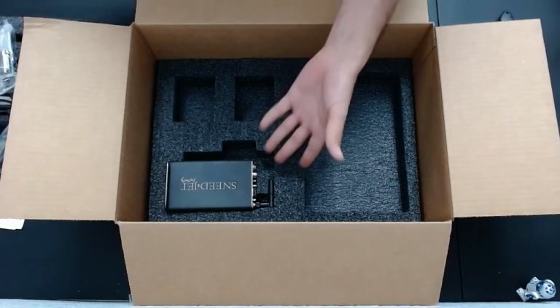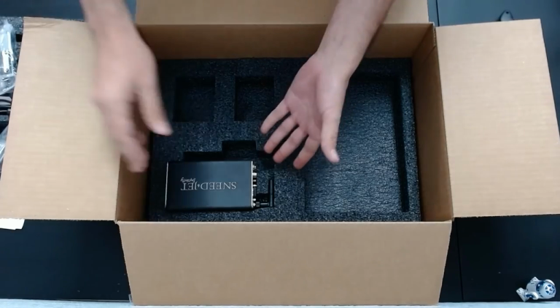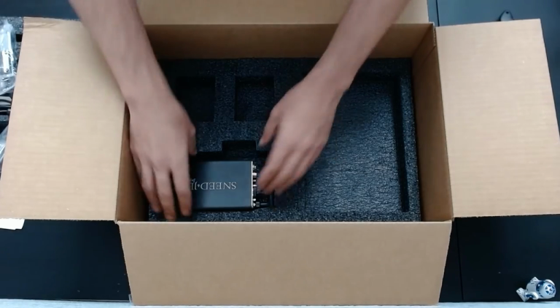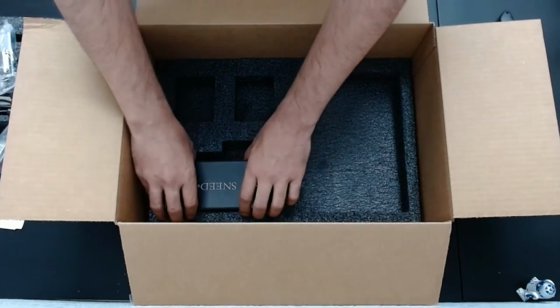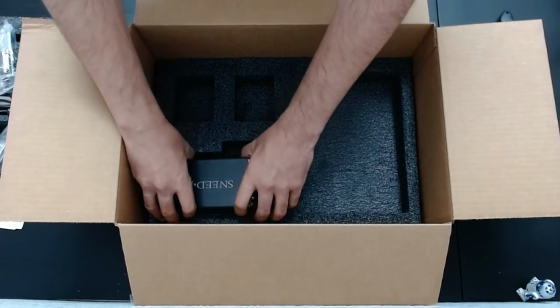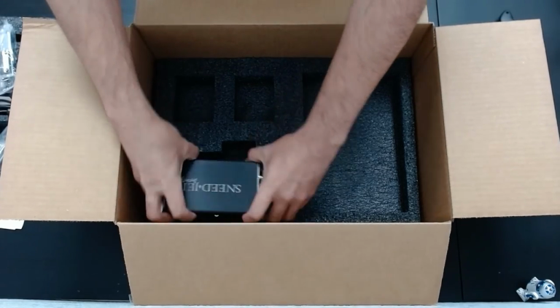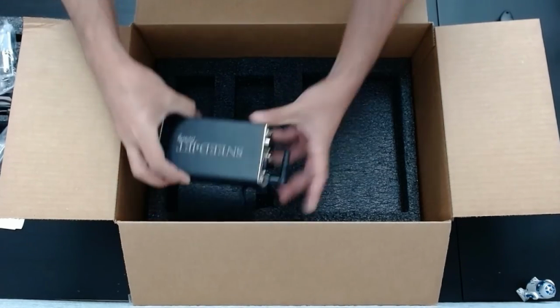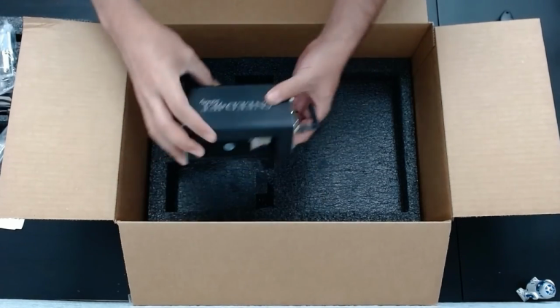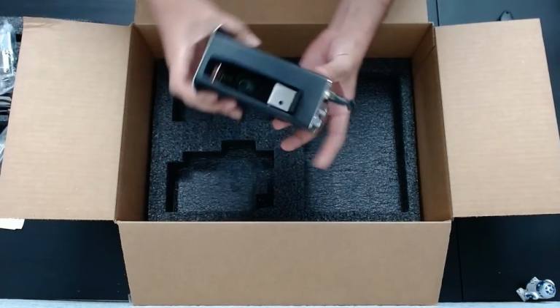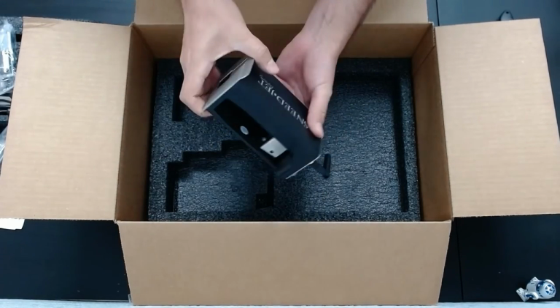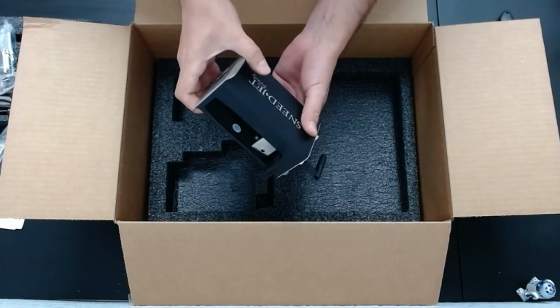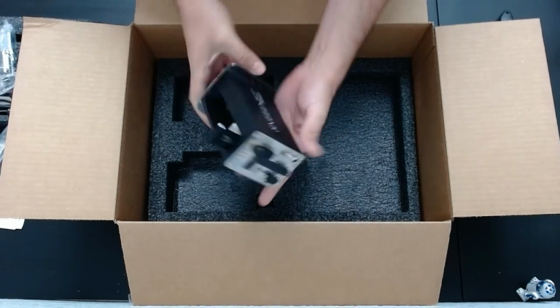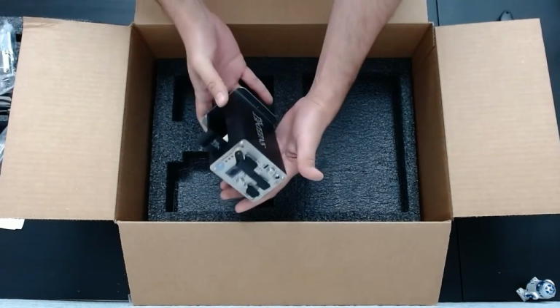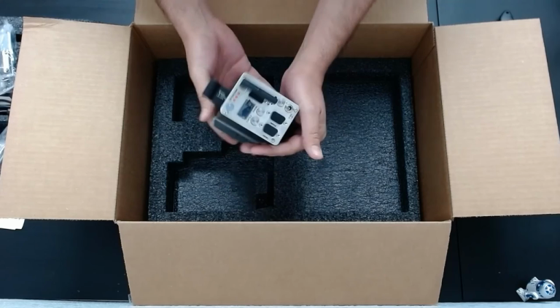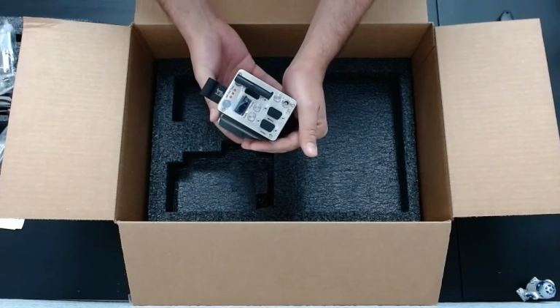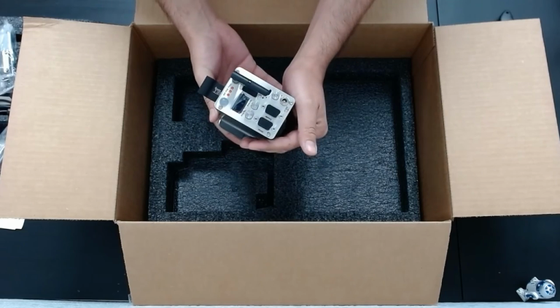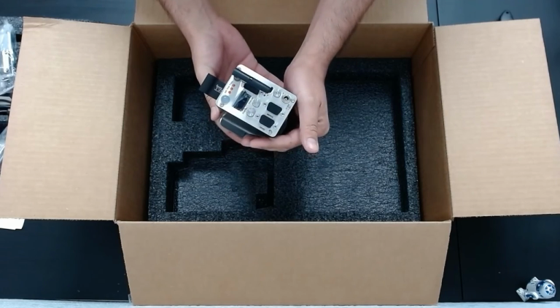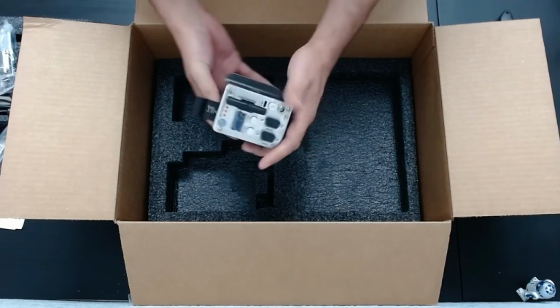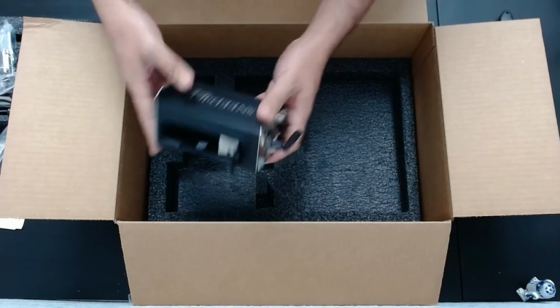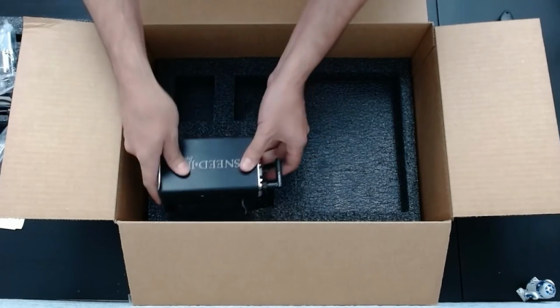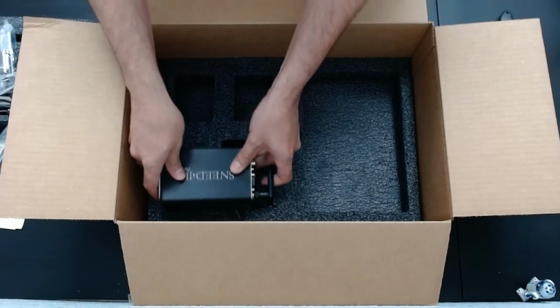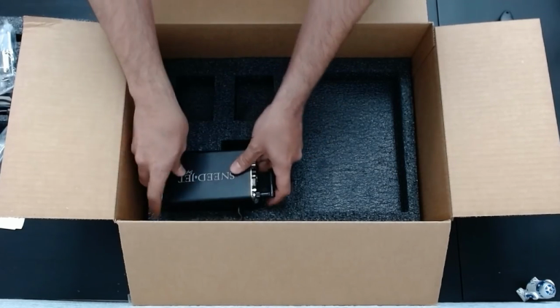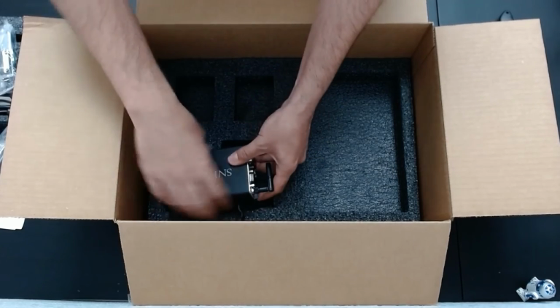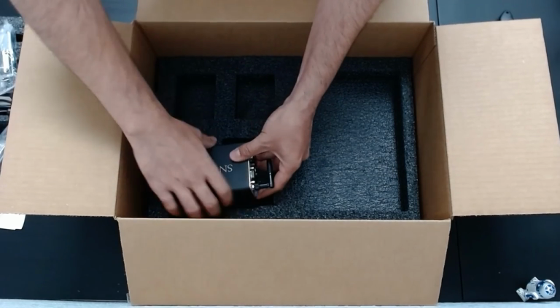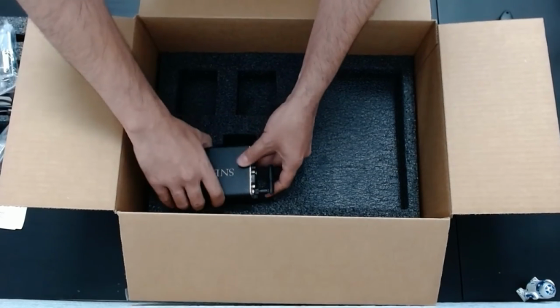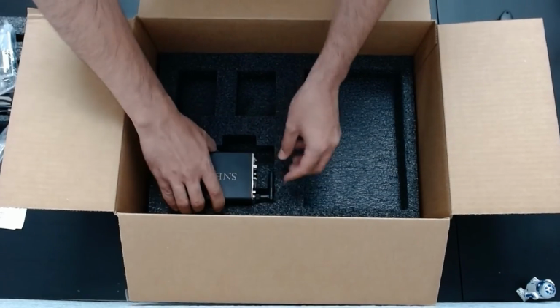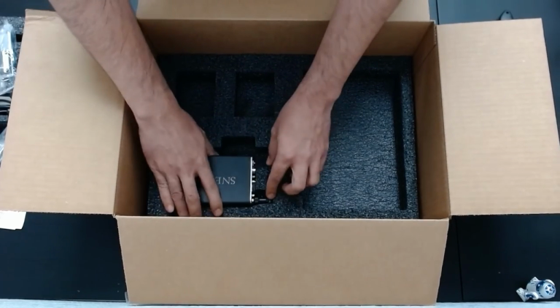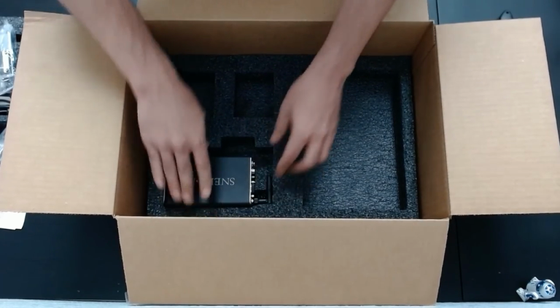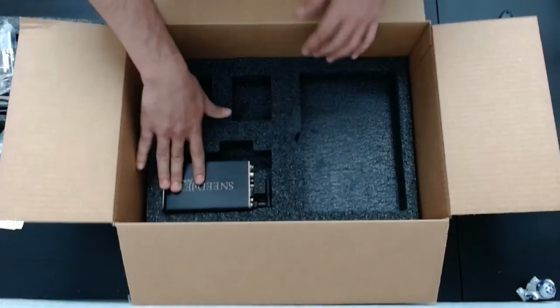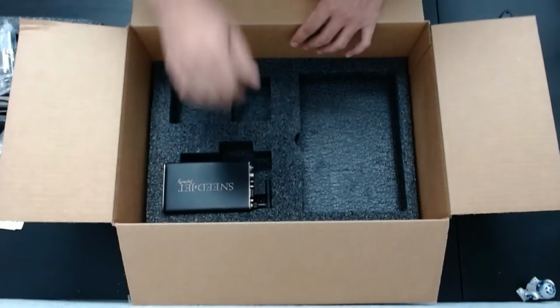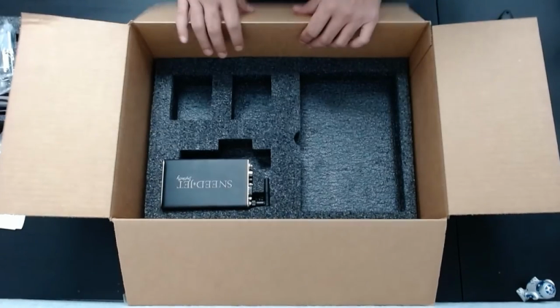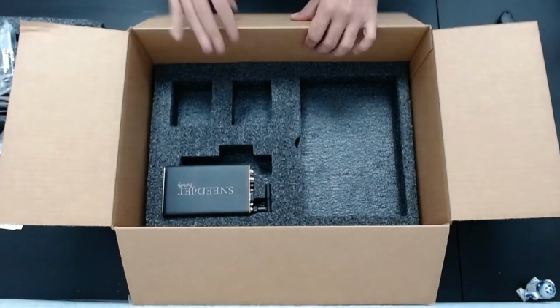And lastly you have your printer. And that's everything you should expect in your box. Thank you.